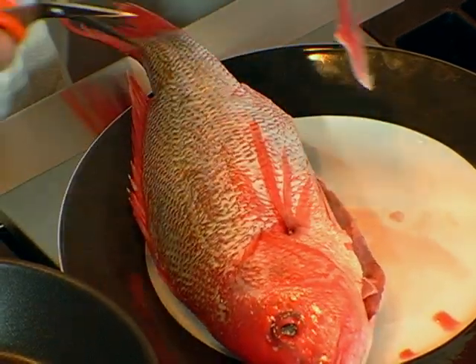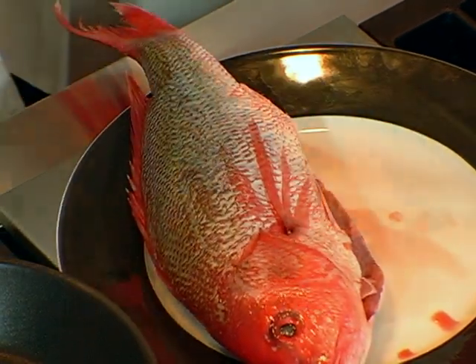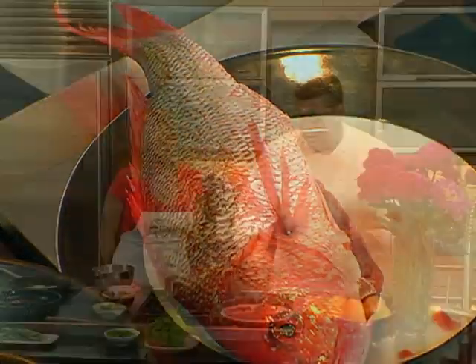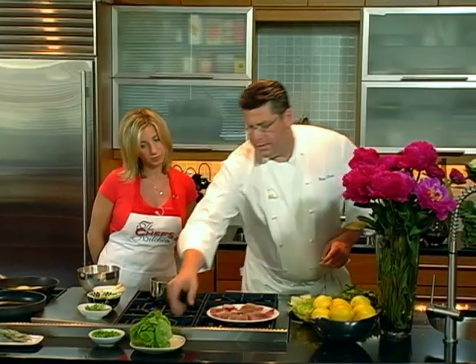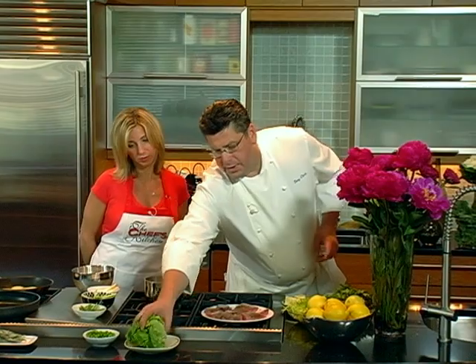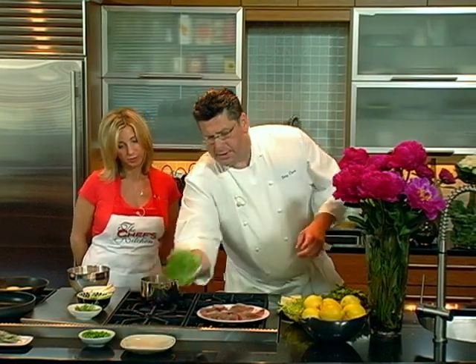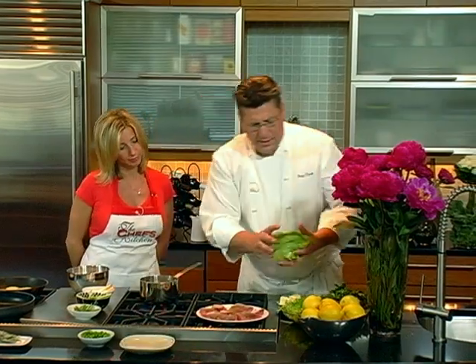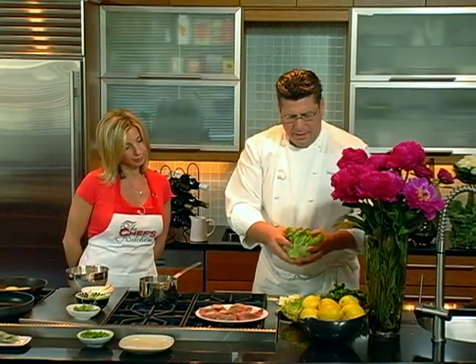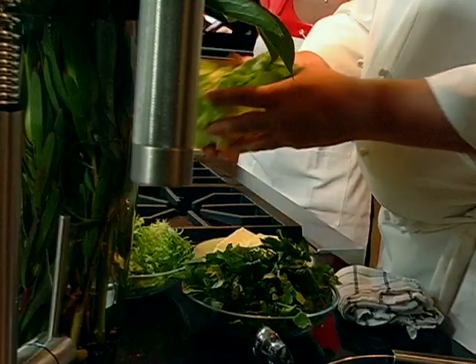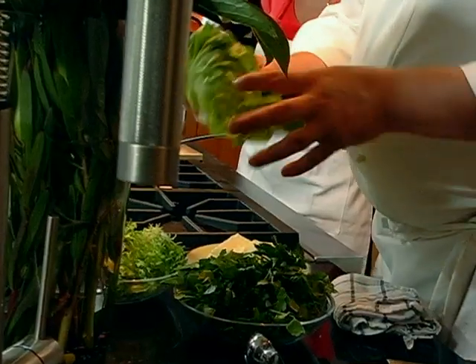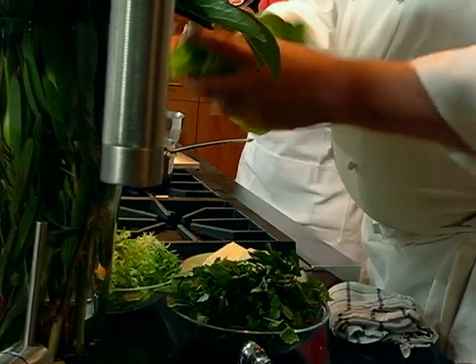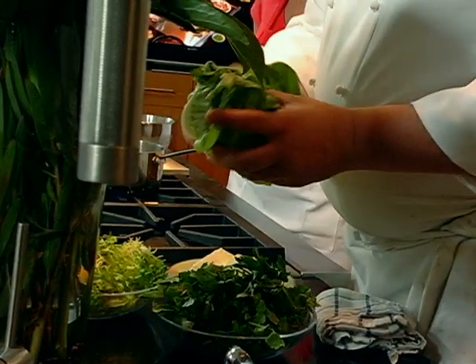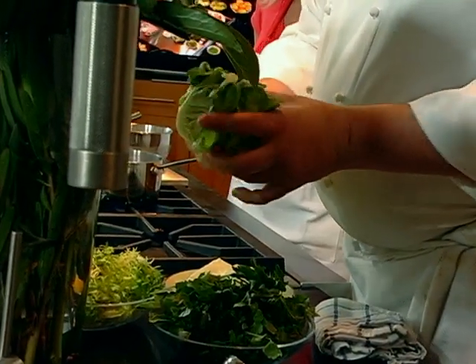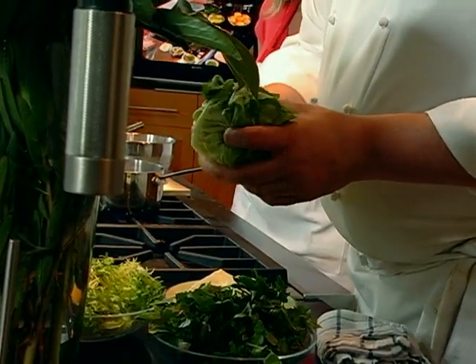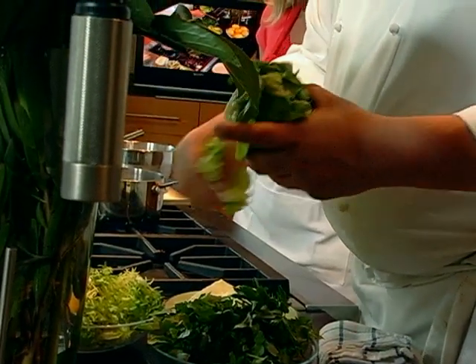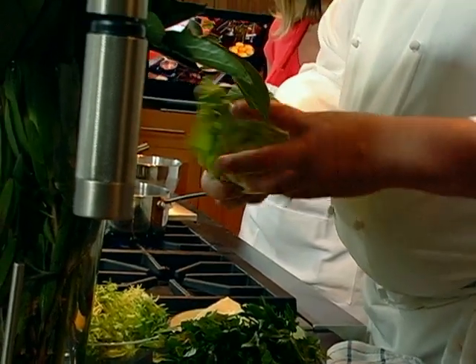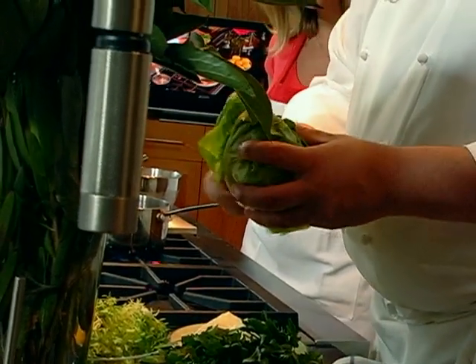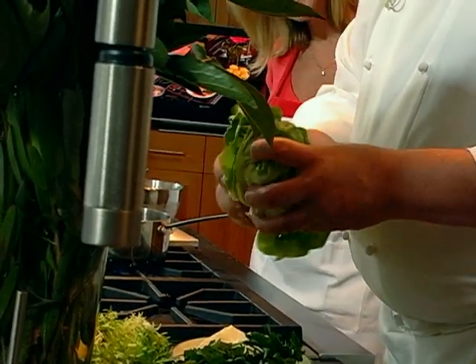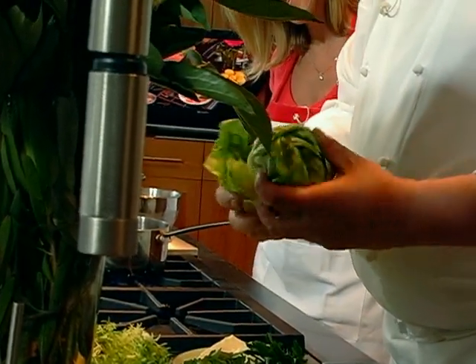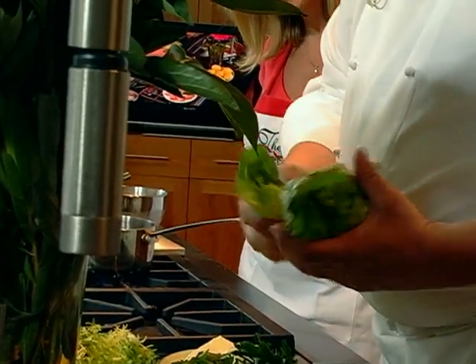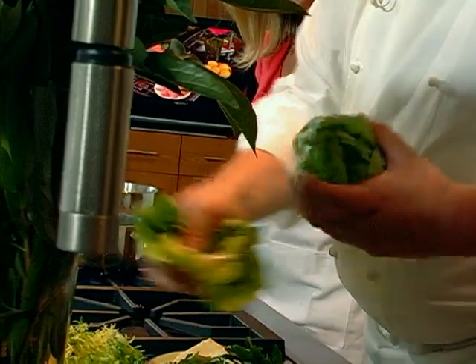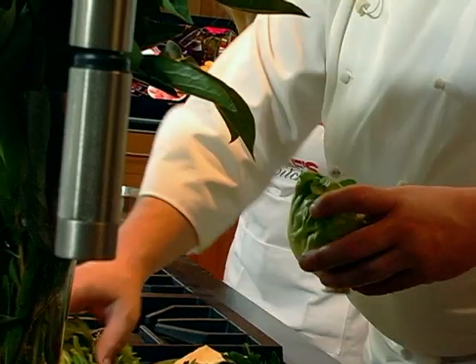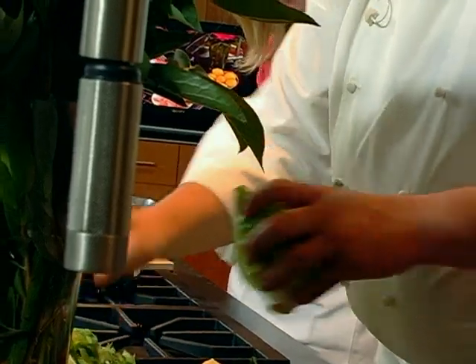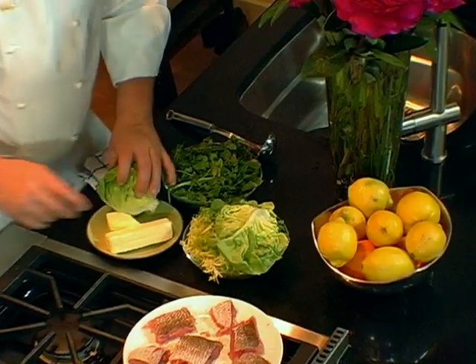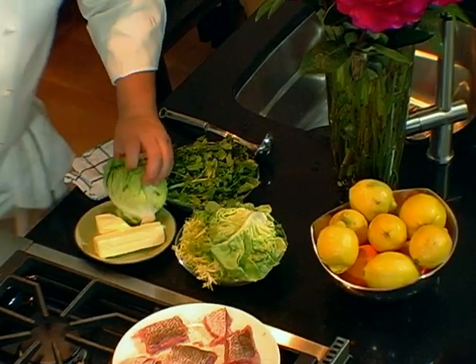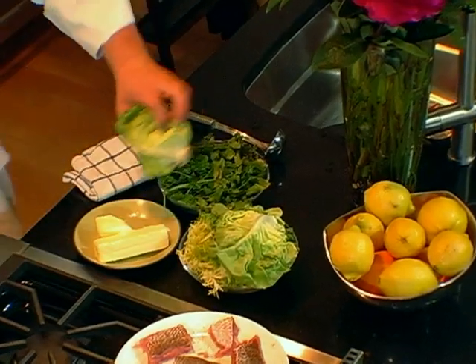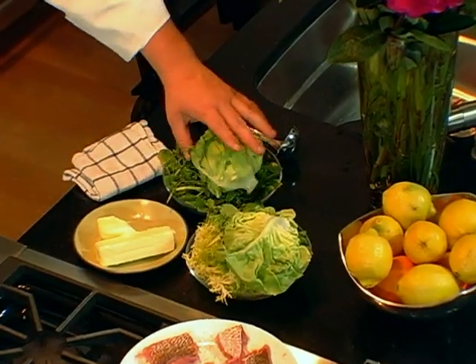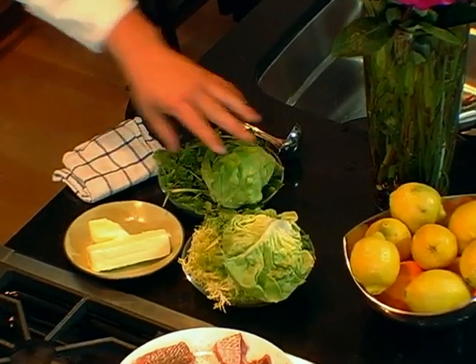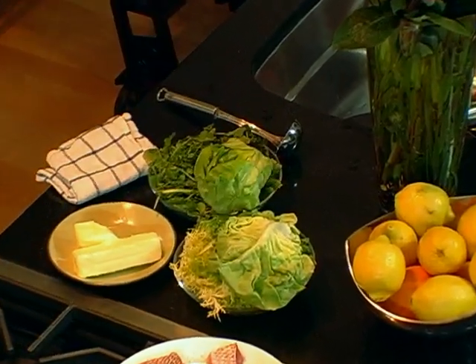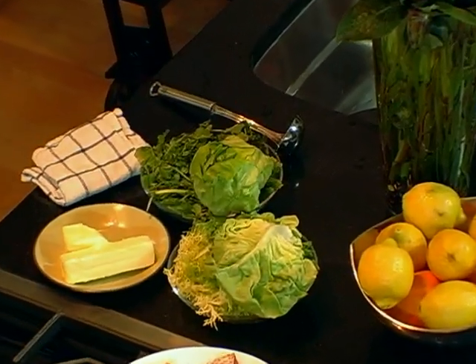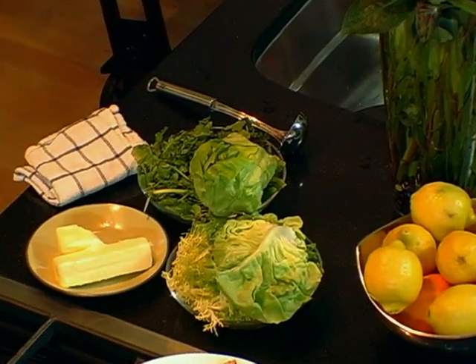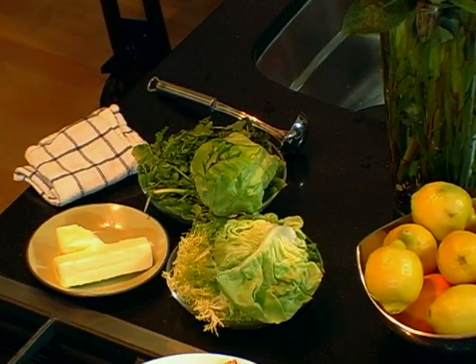Some Boston bib, some frisee — frisee, which I love — and watercress. All salads I really enjoy.